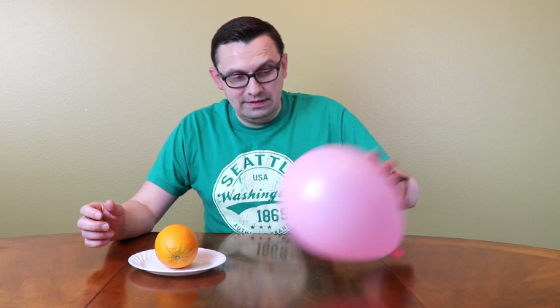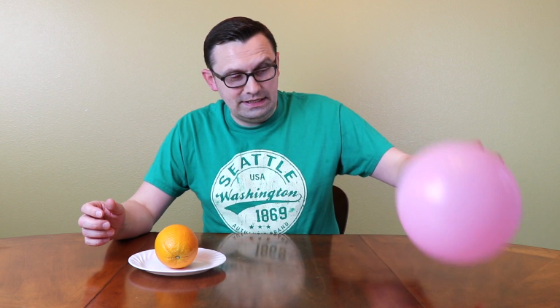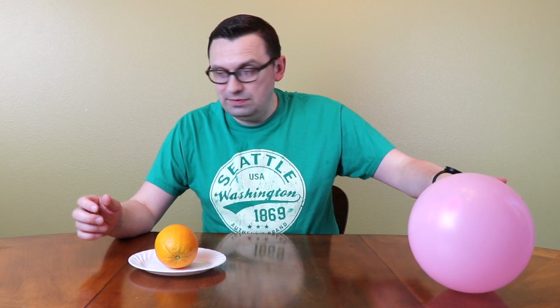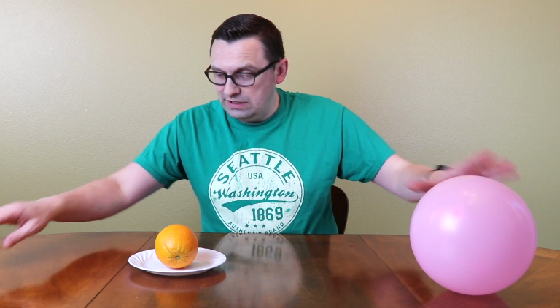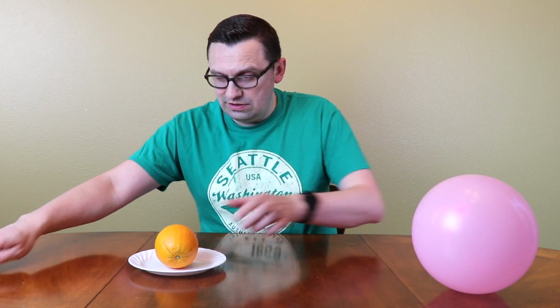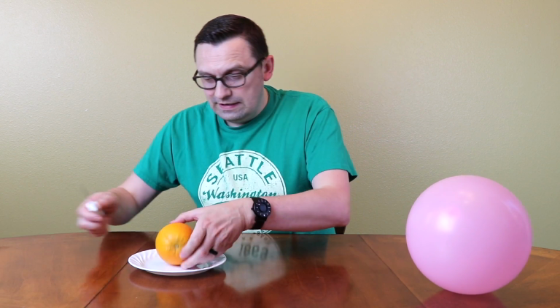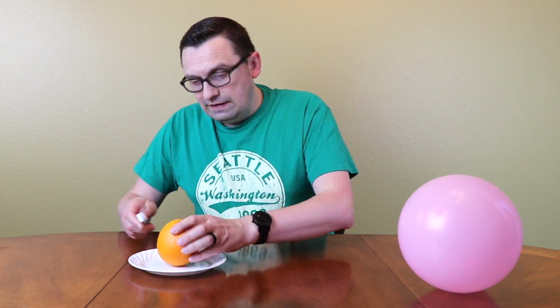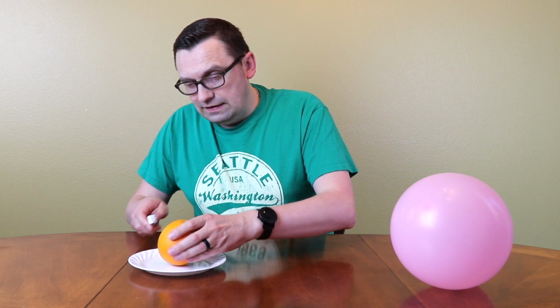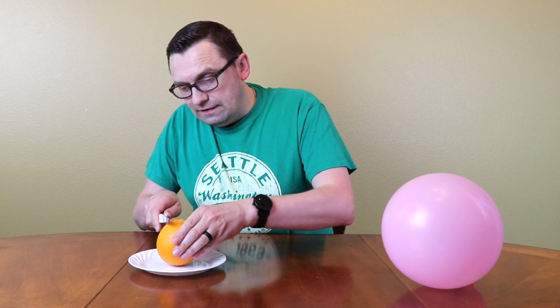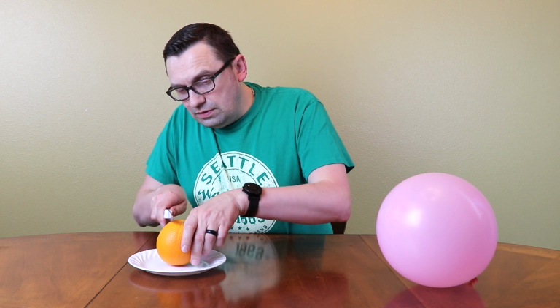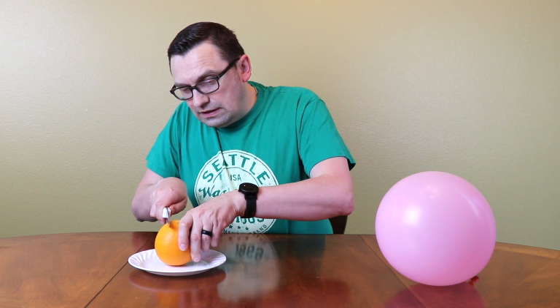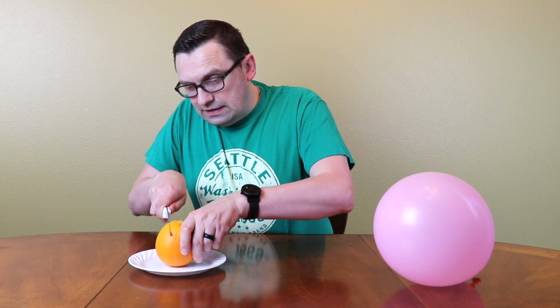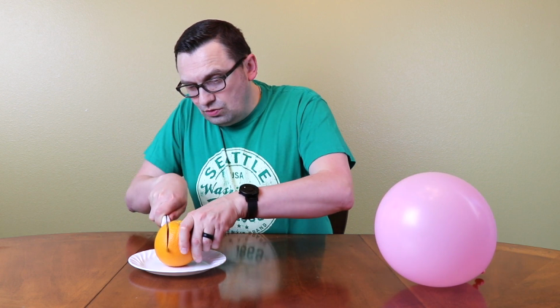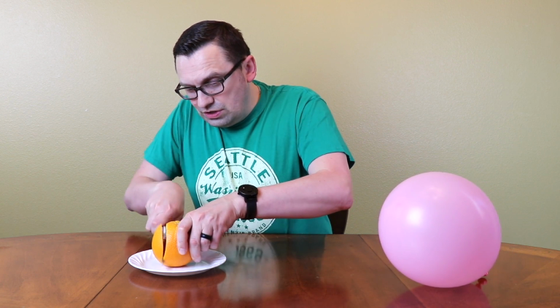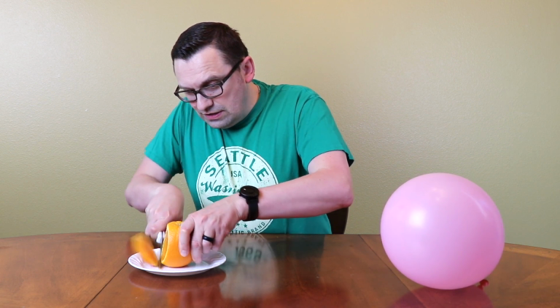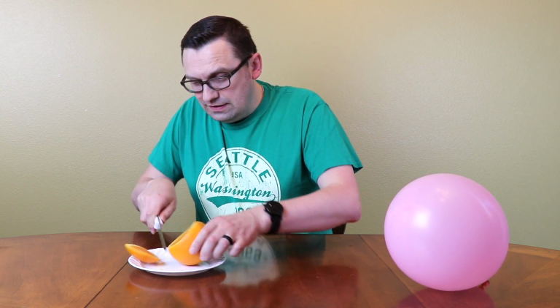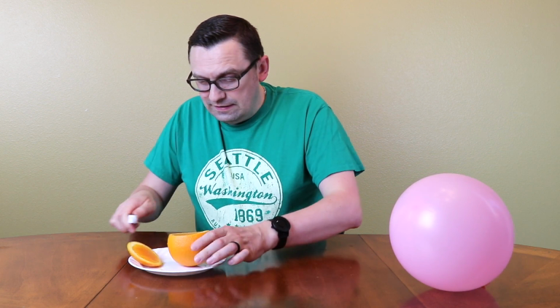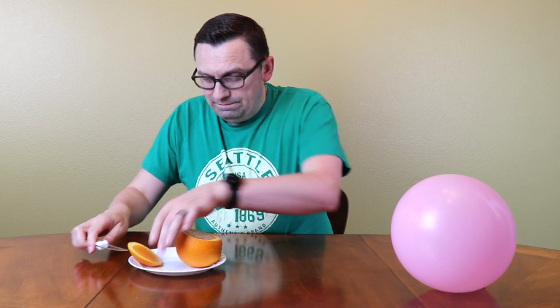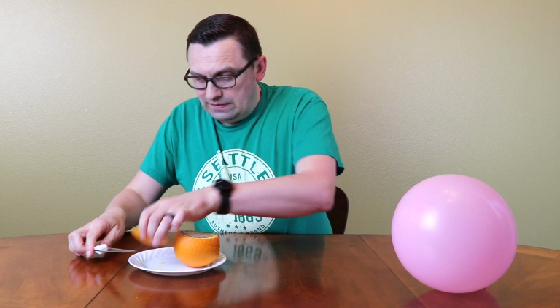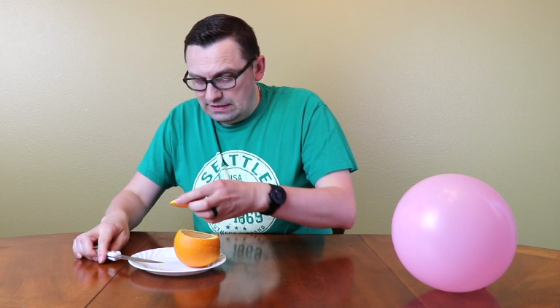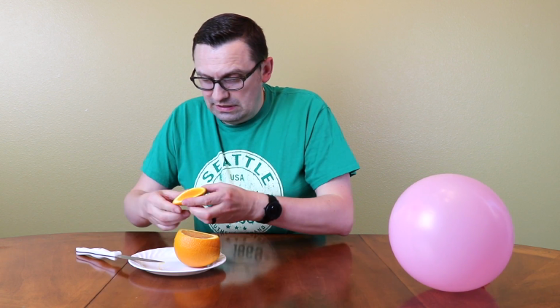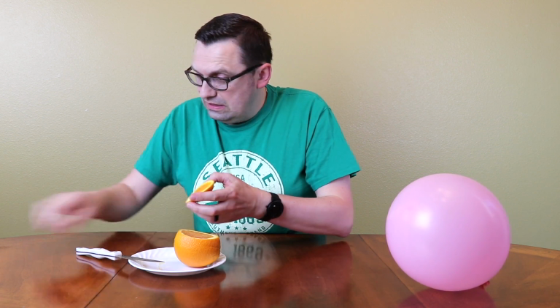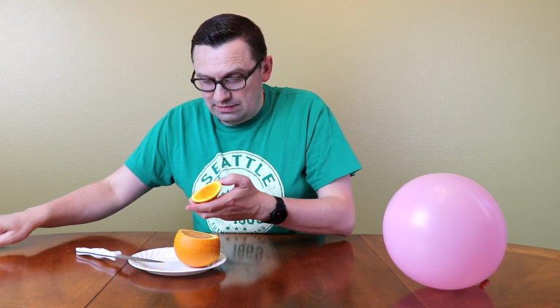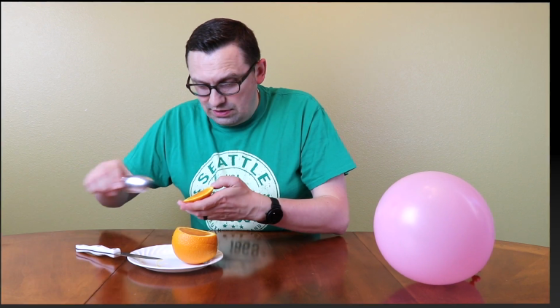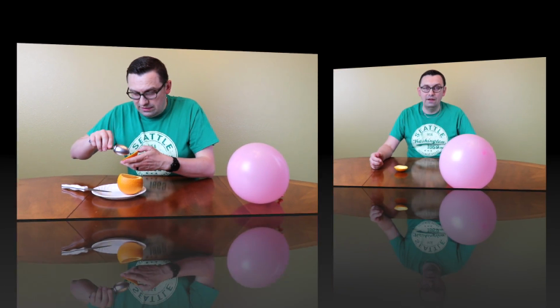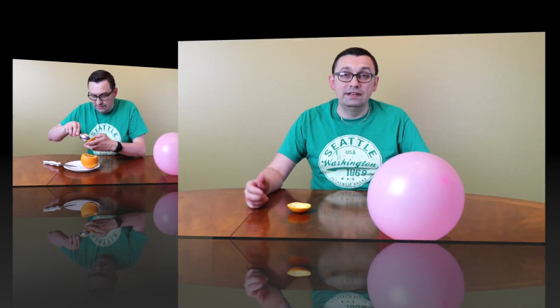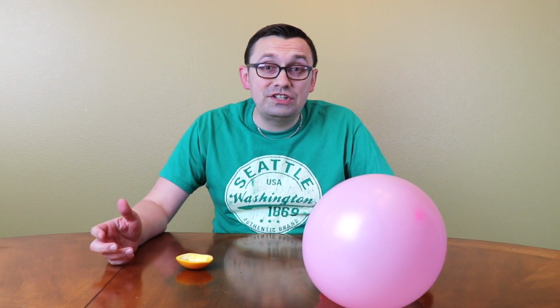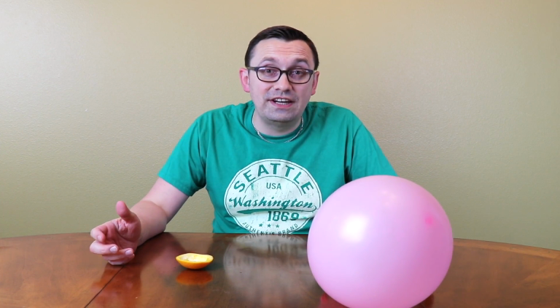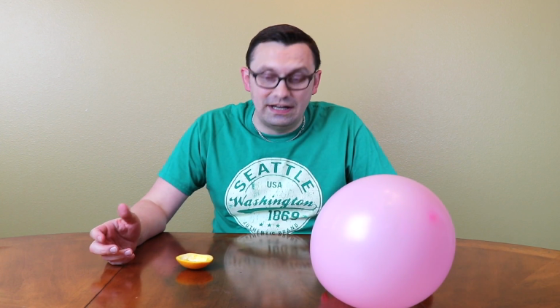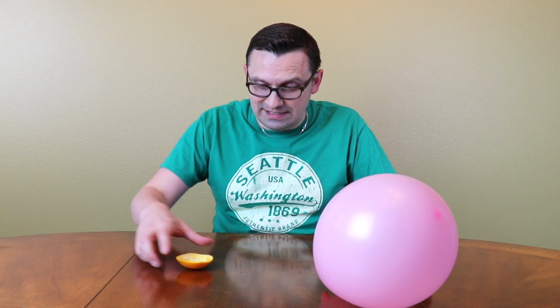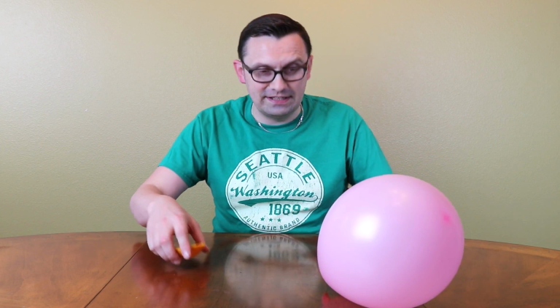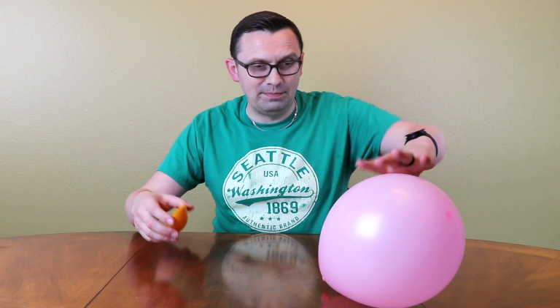I'm gonna set the balloon here, and we'll cut an orange. I'm gonna eat that part. Now let's check it out guys — let's see what's gonna happen.